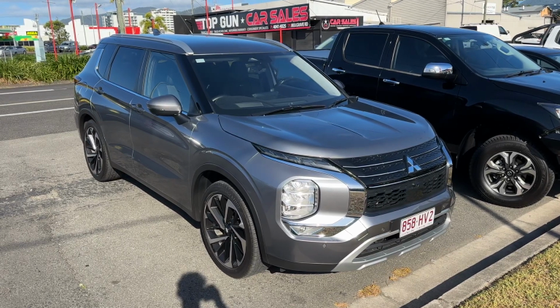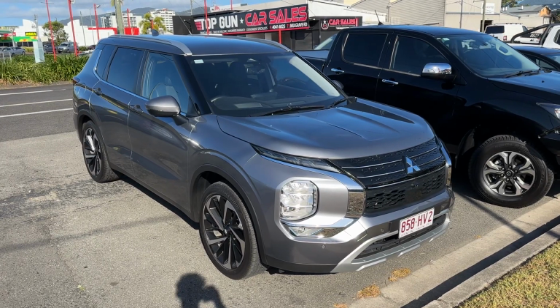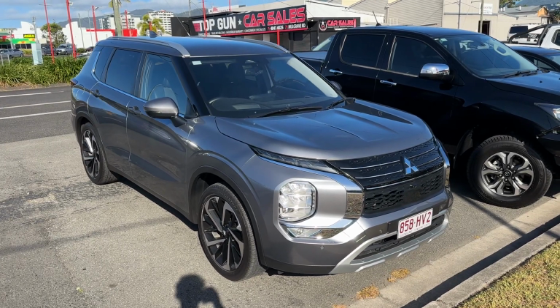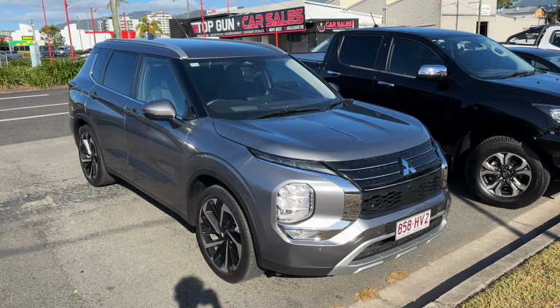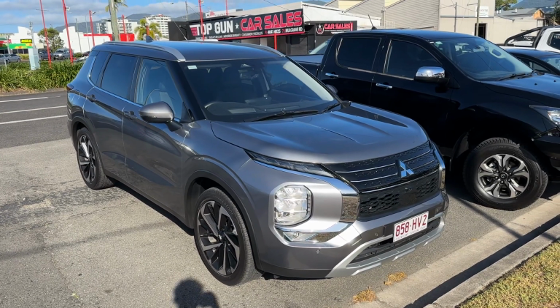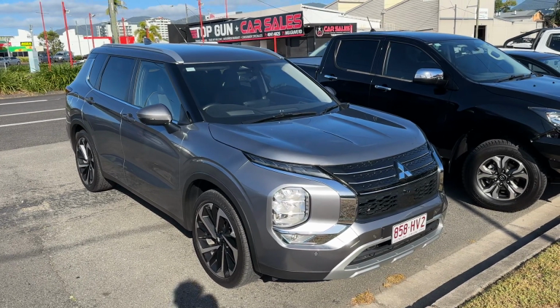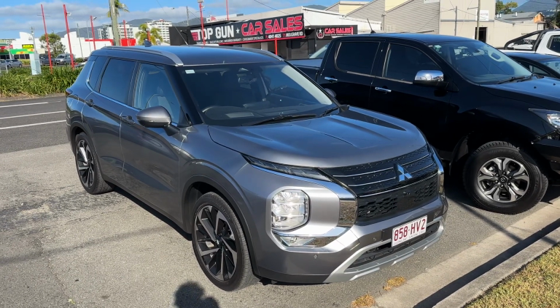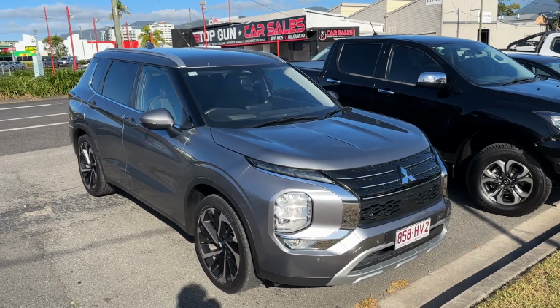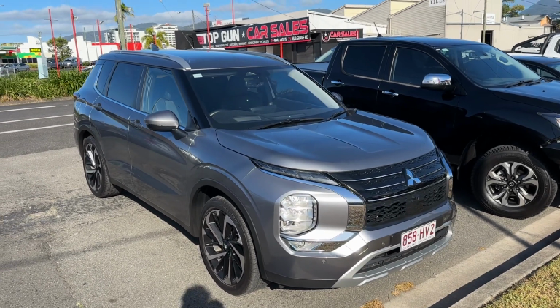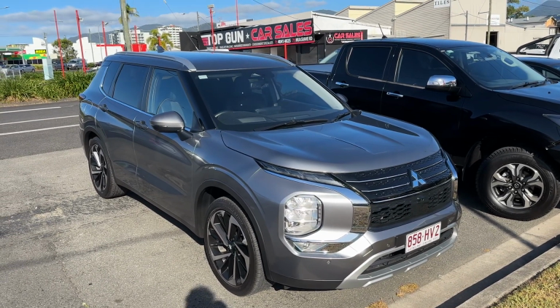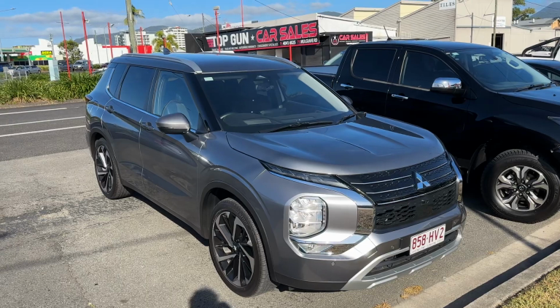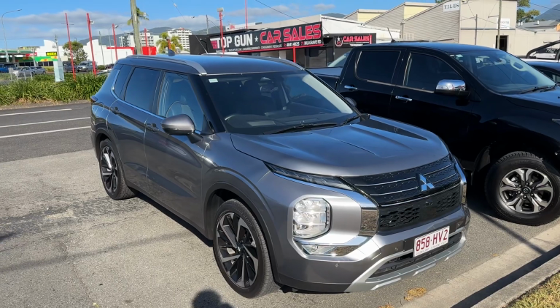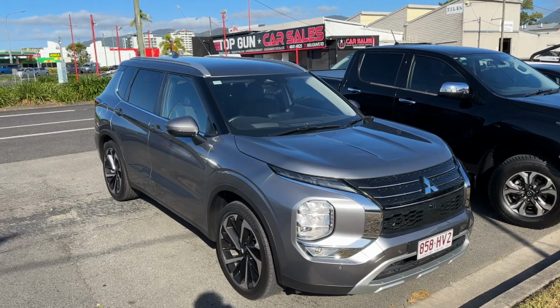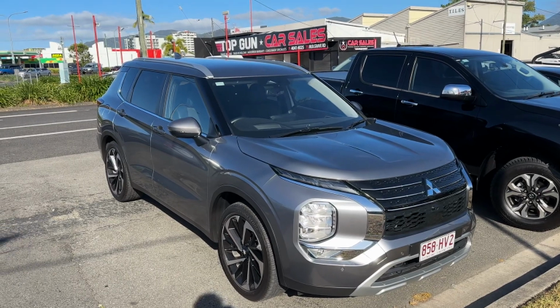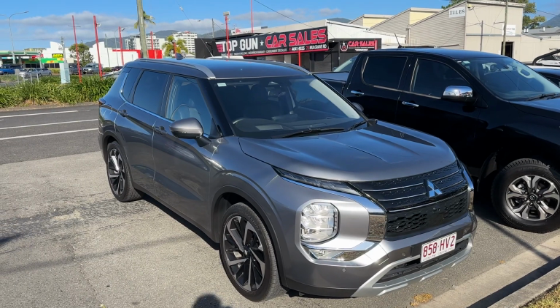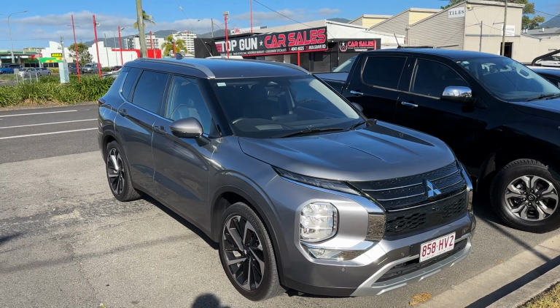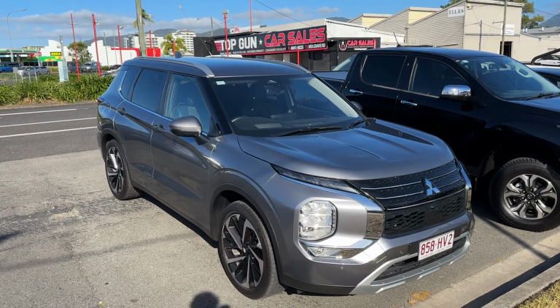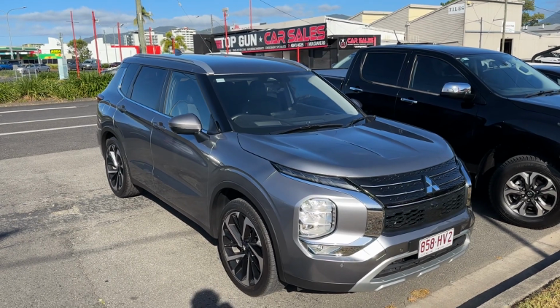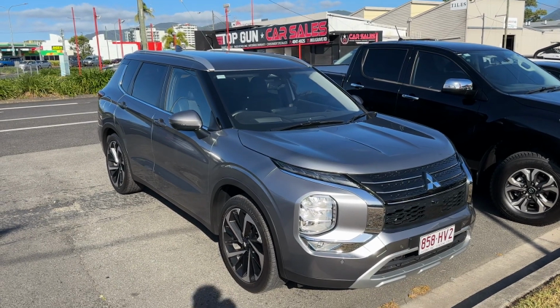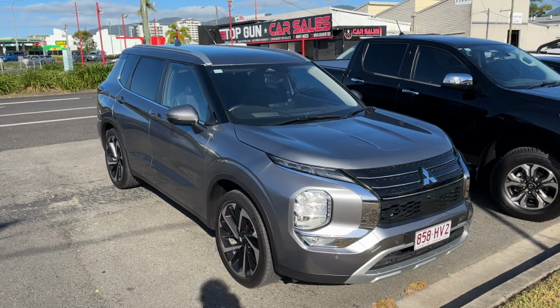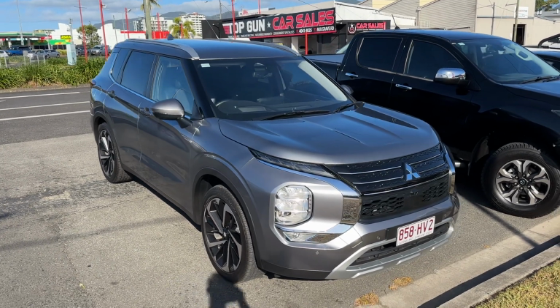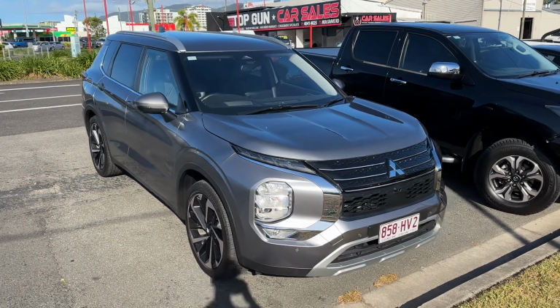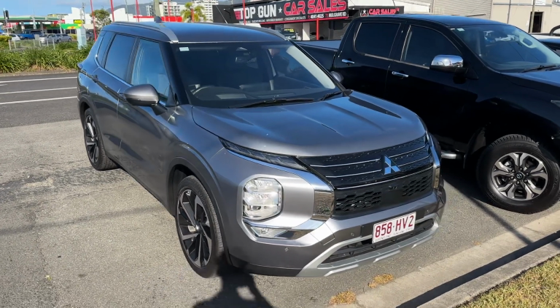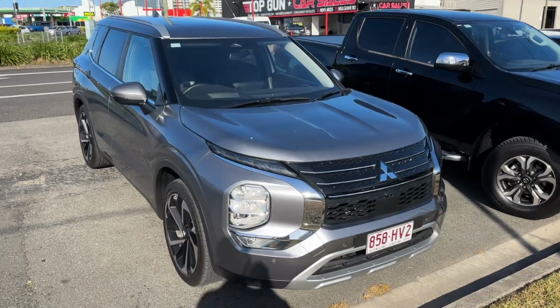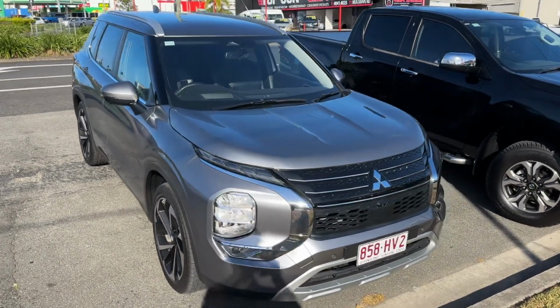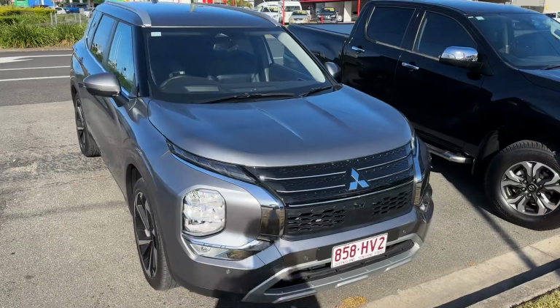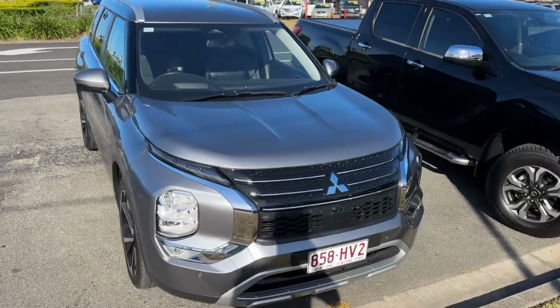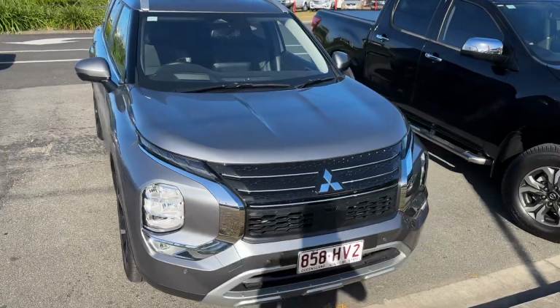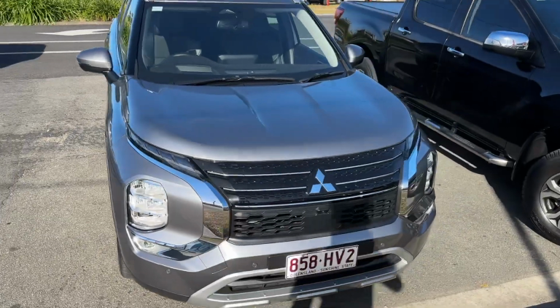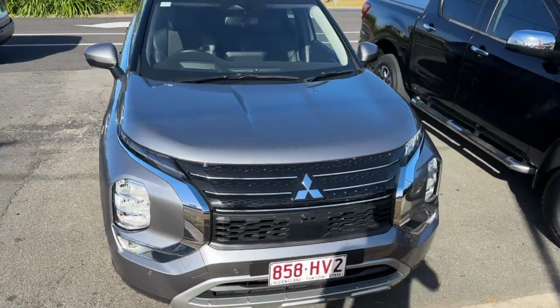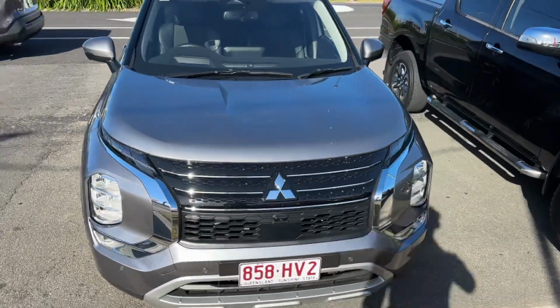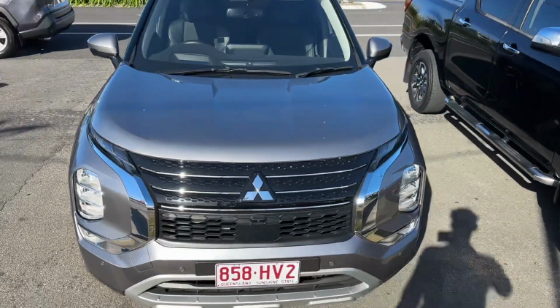Good afternoon, just Christian here from Pacific Toyota, just doing your pre-delivery video on your Outlander before it goes on the truck. Marvin's just had to shoot off this afternoon, but I said I'd do his video for him.